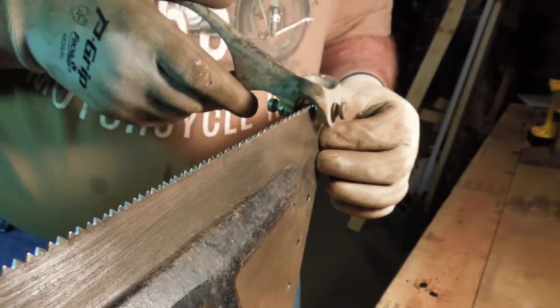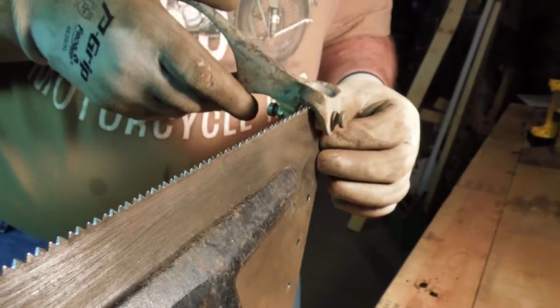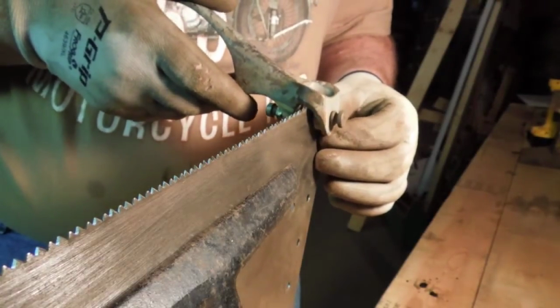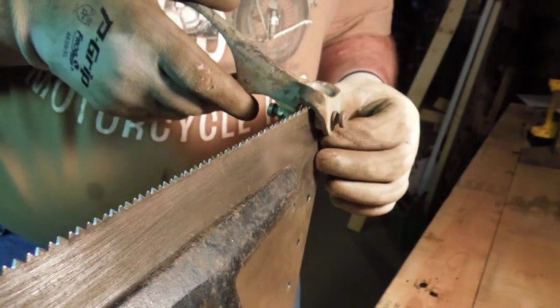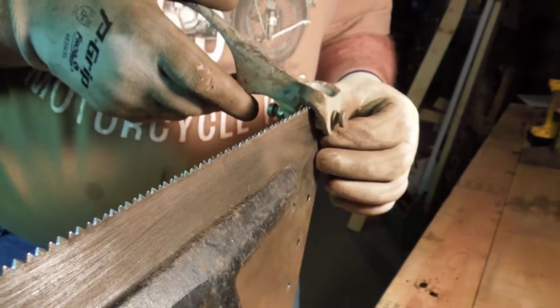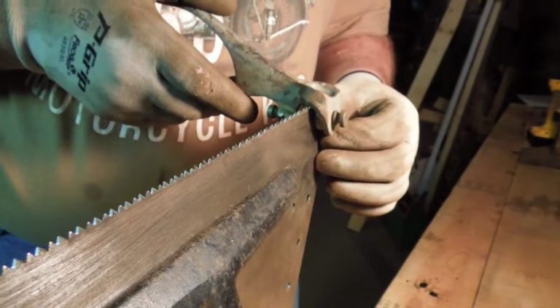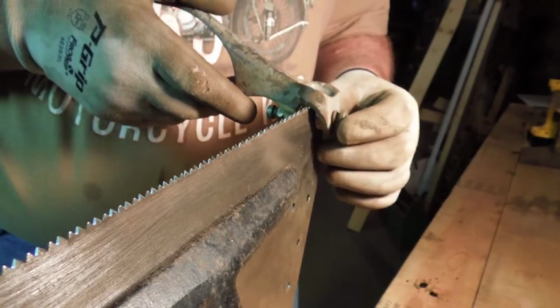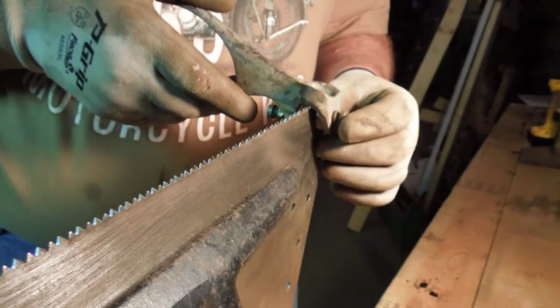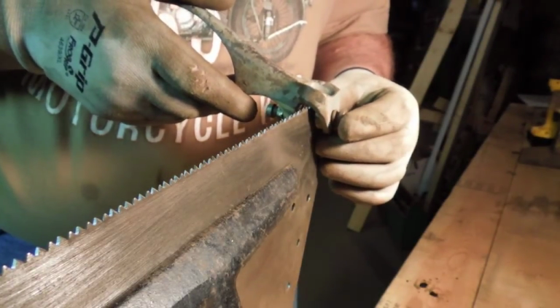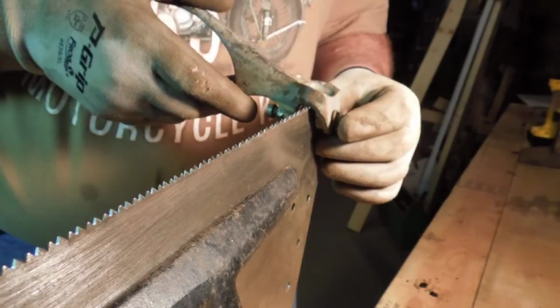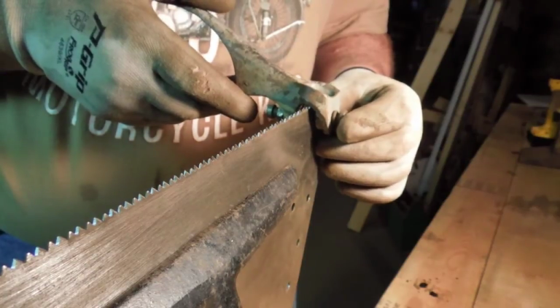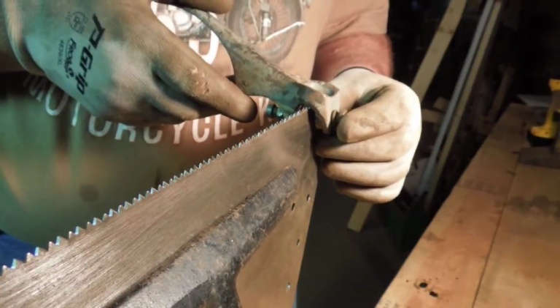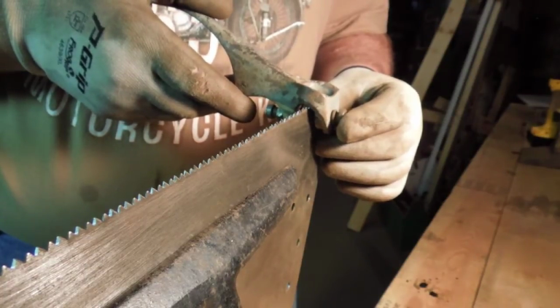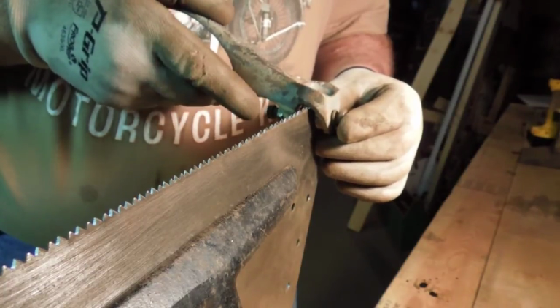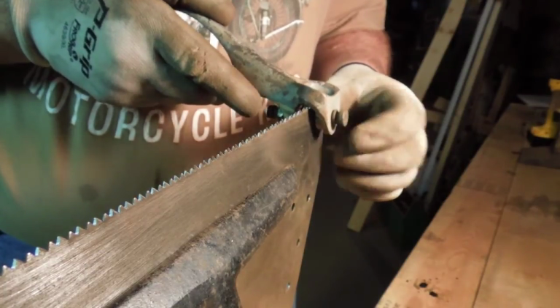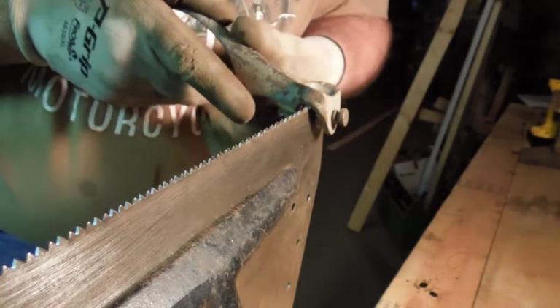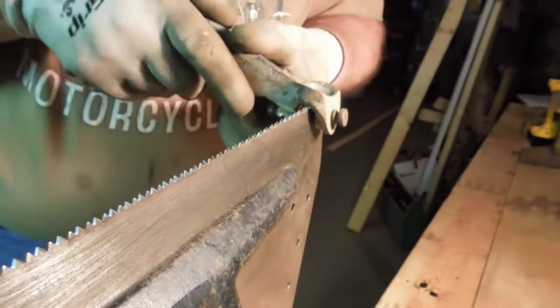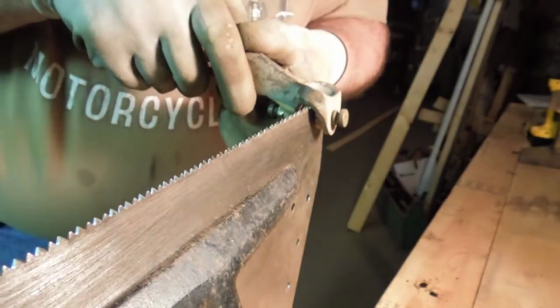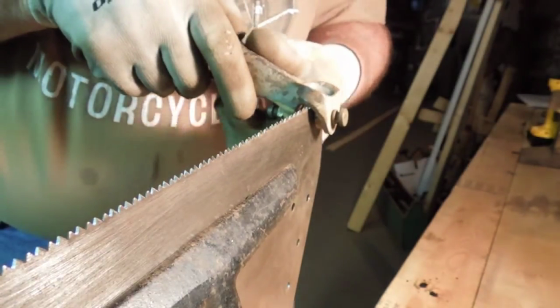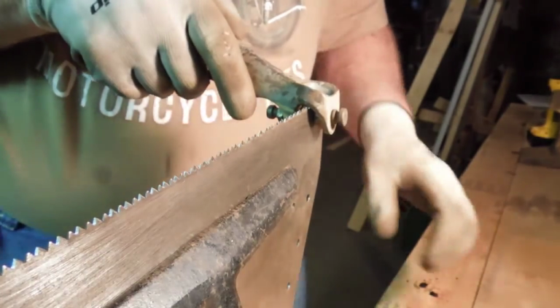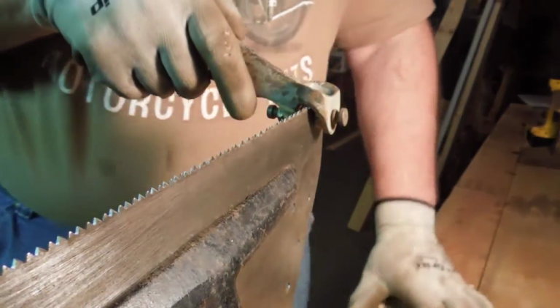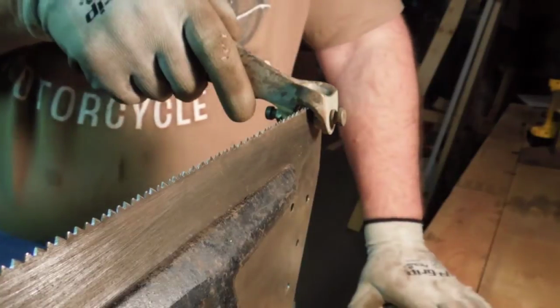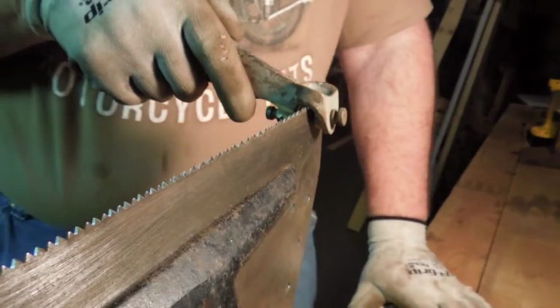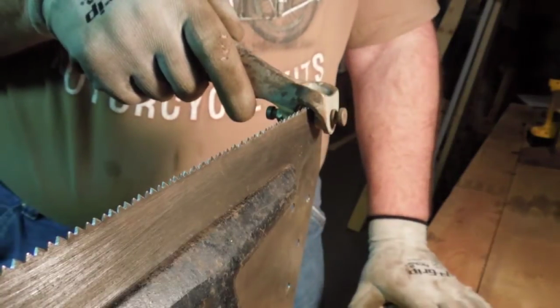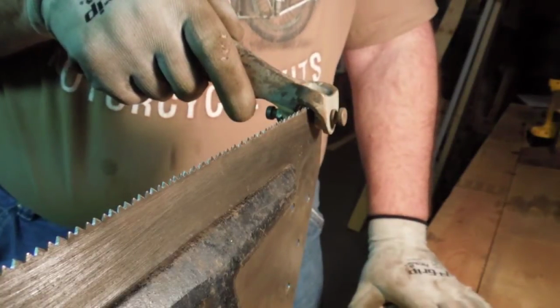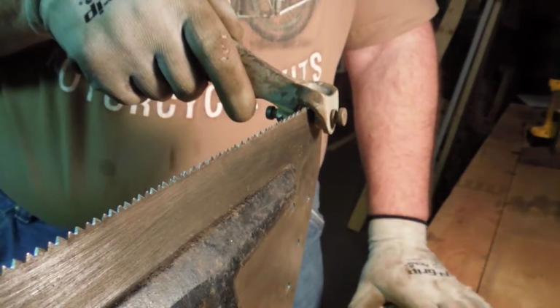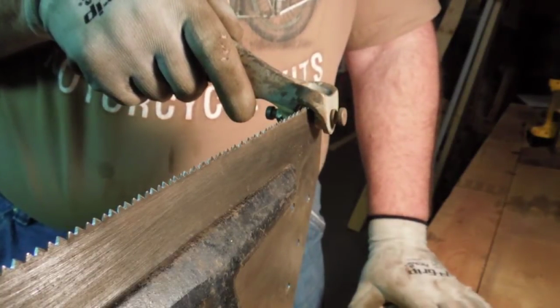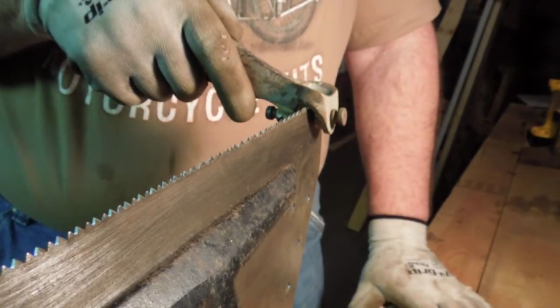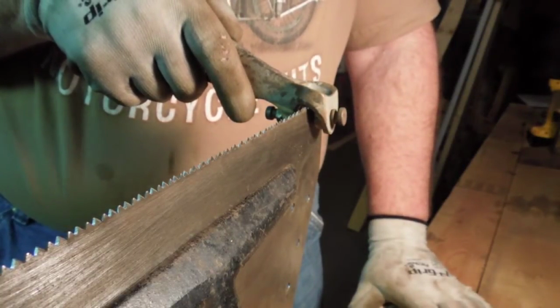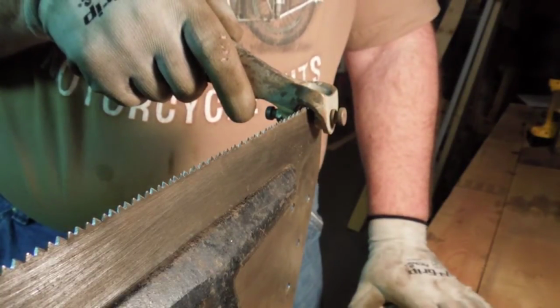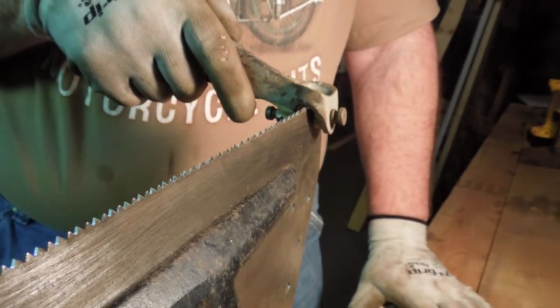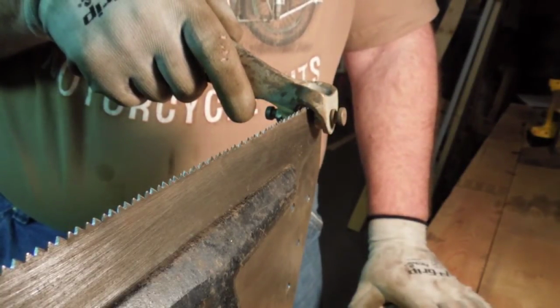We want to look at the teeth and make sure that we're on the tooth that we filed the point away. We don't want to set the wrong tooth, otherwise we'll push the outer edge in towards the inside and lose all of our cutting ability.